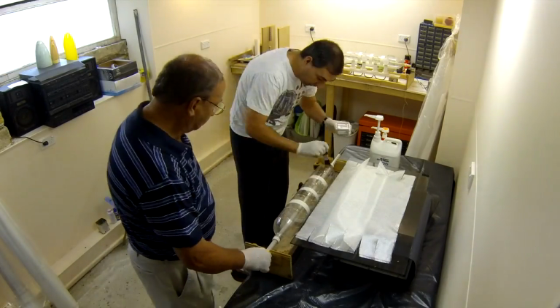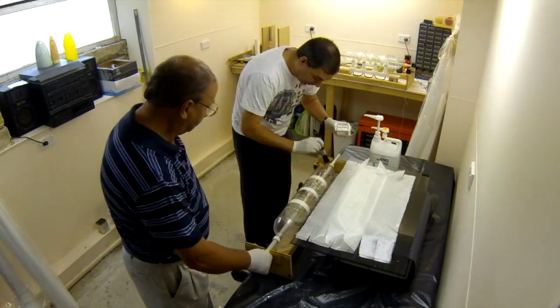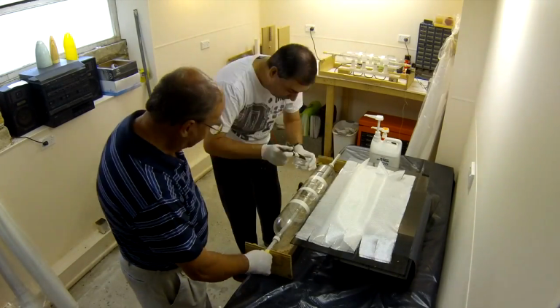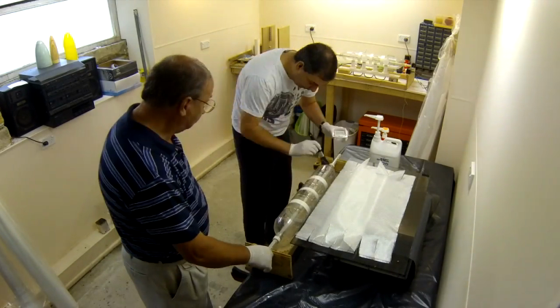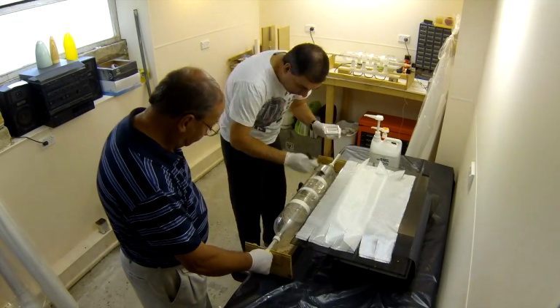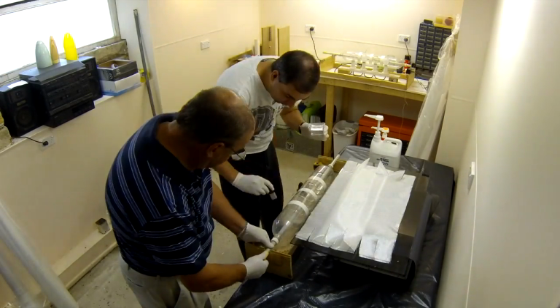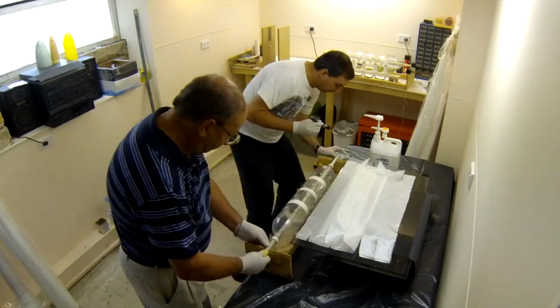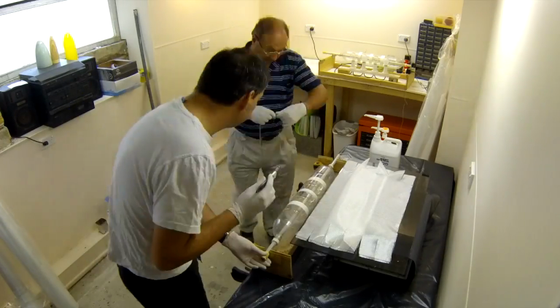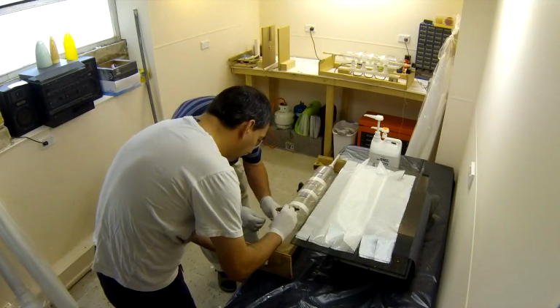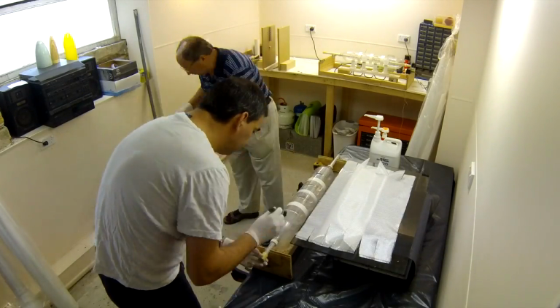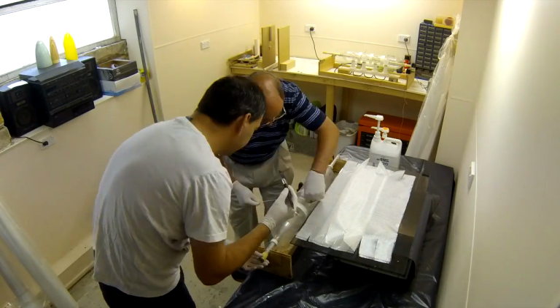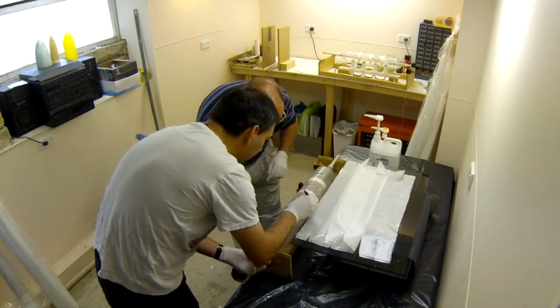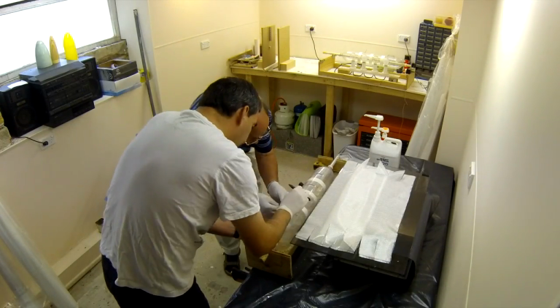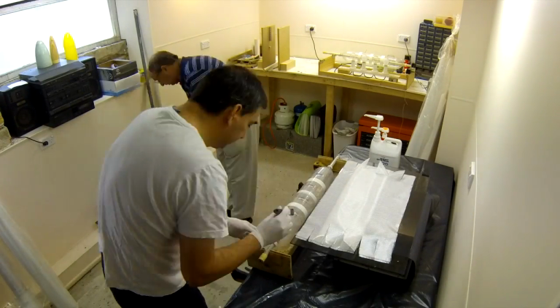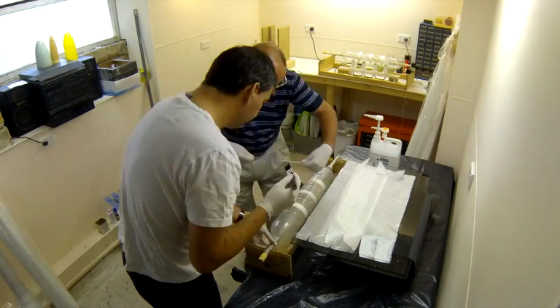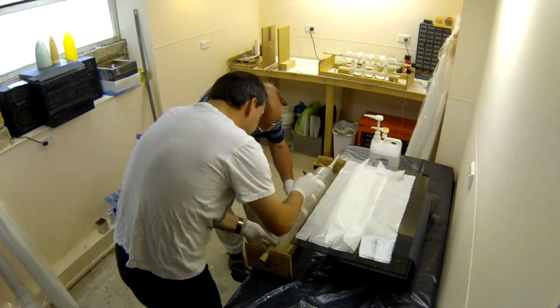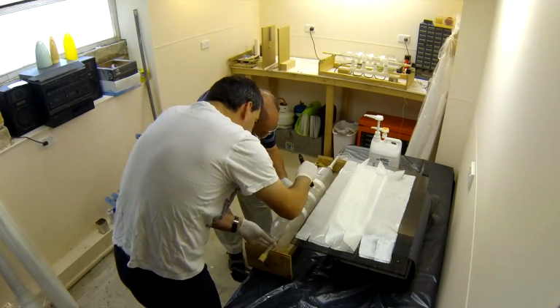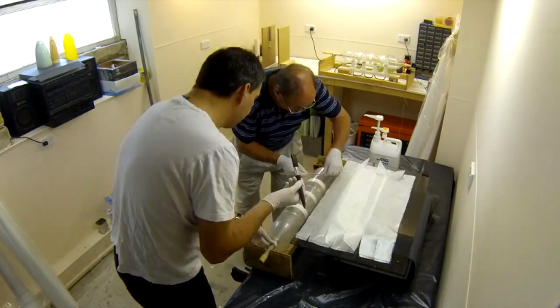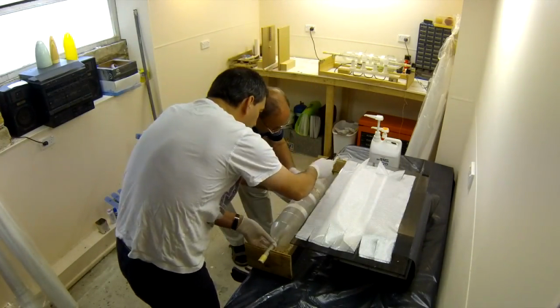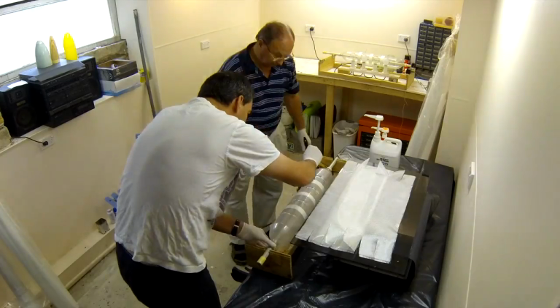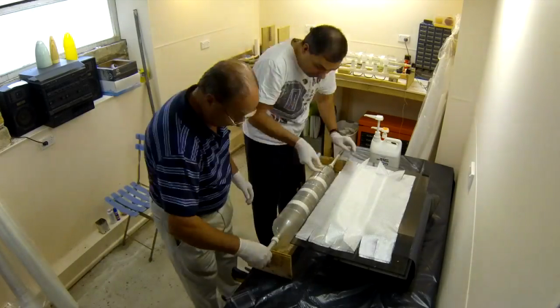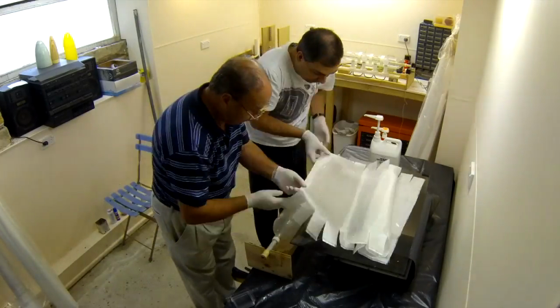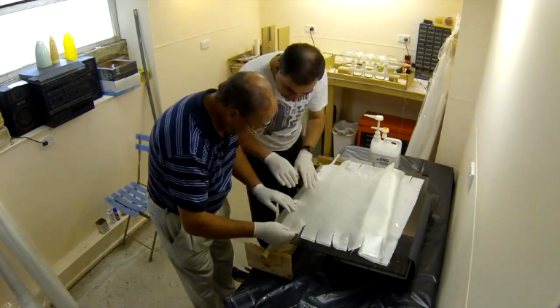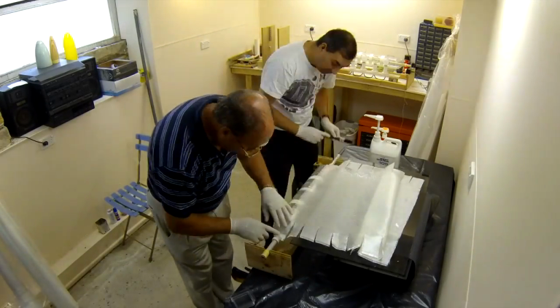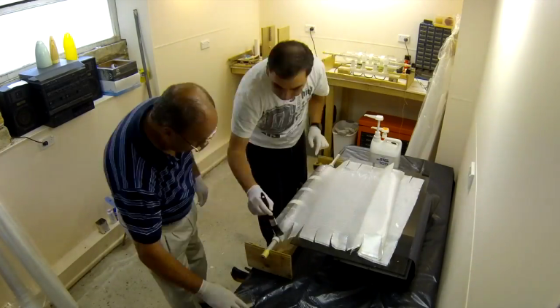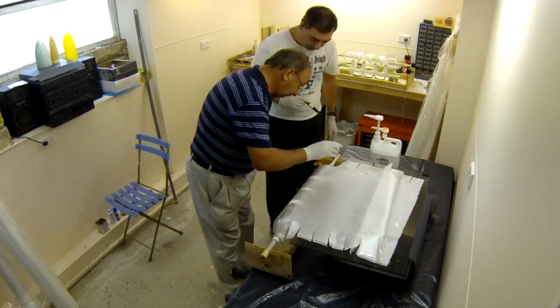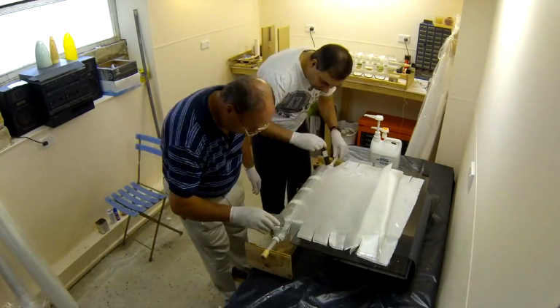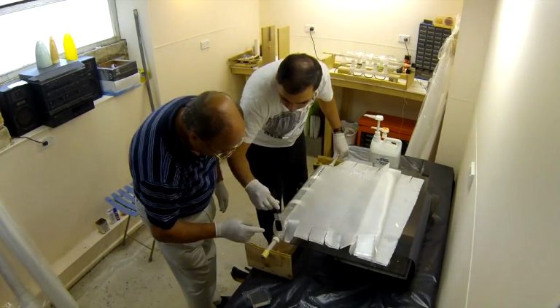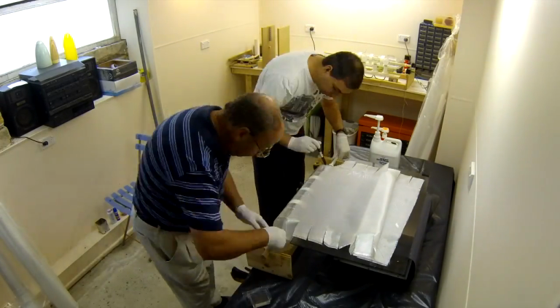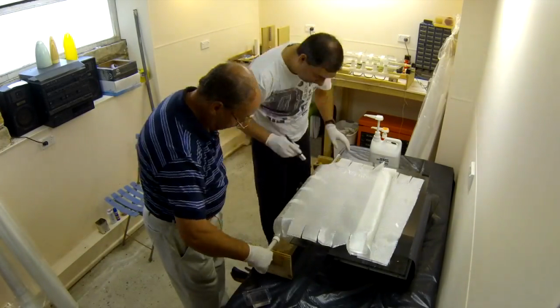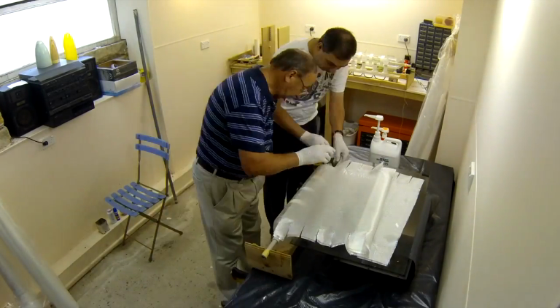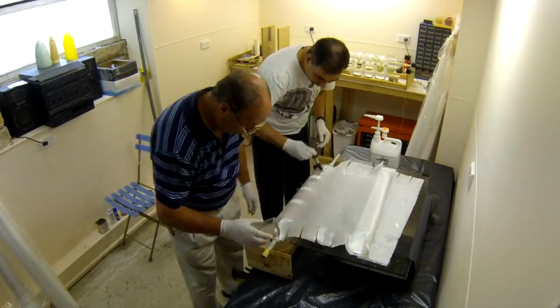First the bottles get painted with epoxy and then we fill the grooves in the bottles with several filaments. Then we just pour the epoxy on and spread it around with a brush.